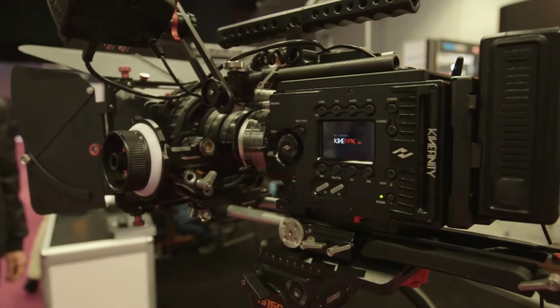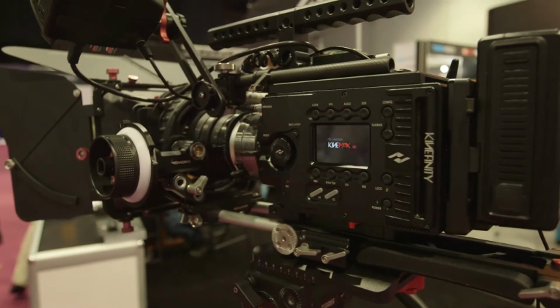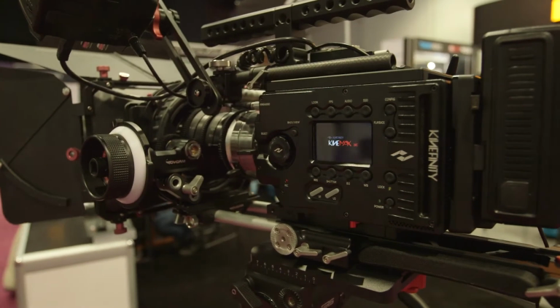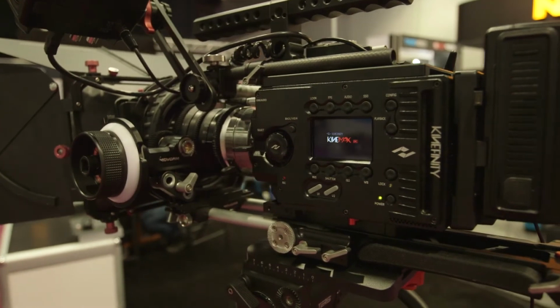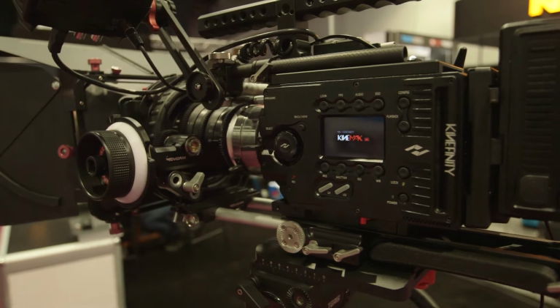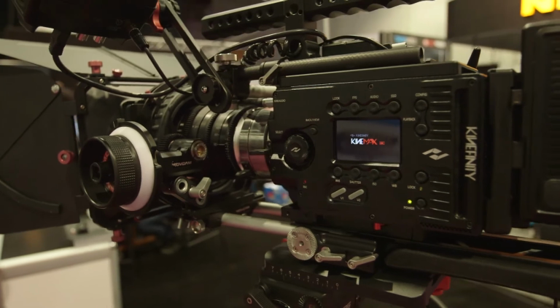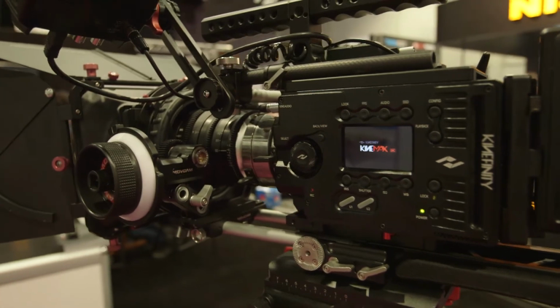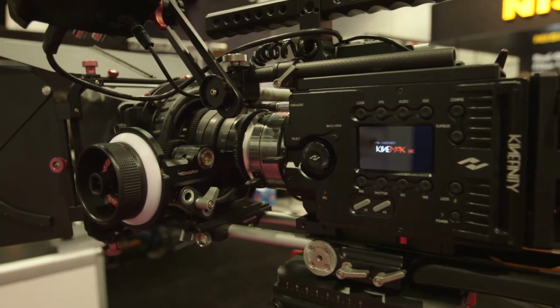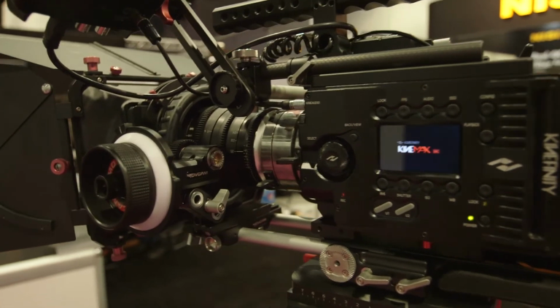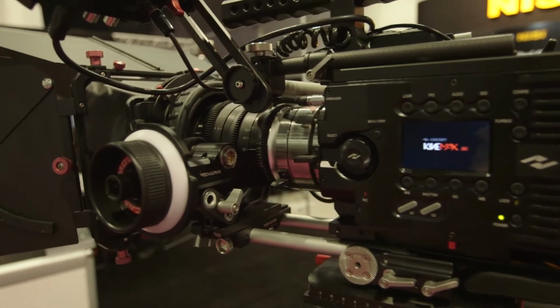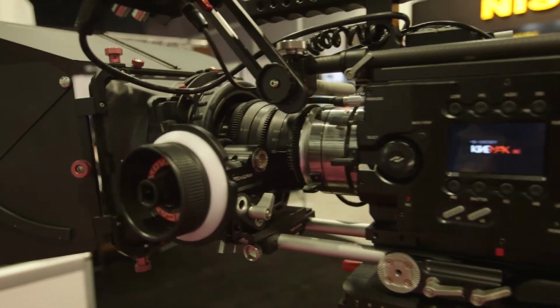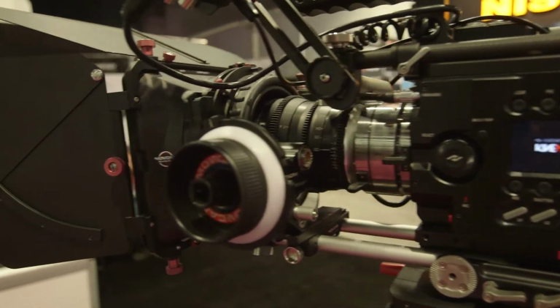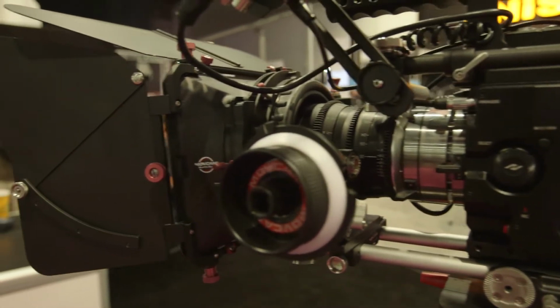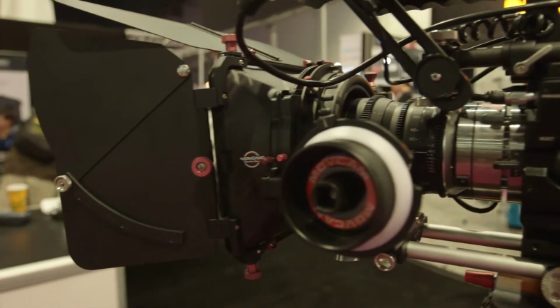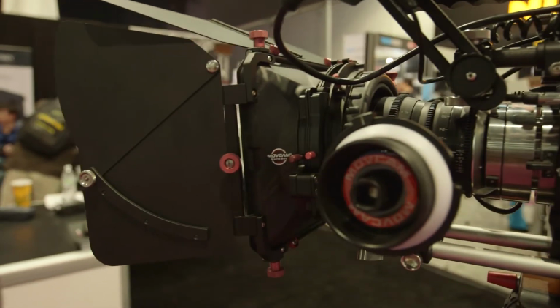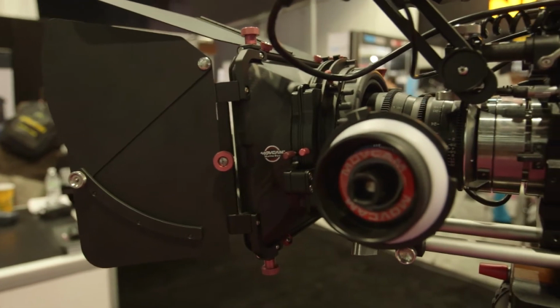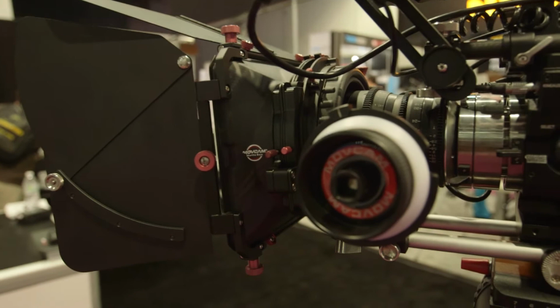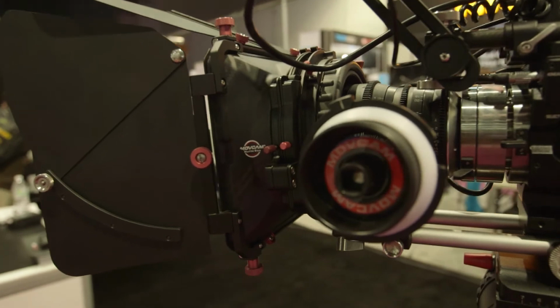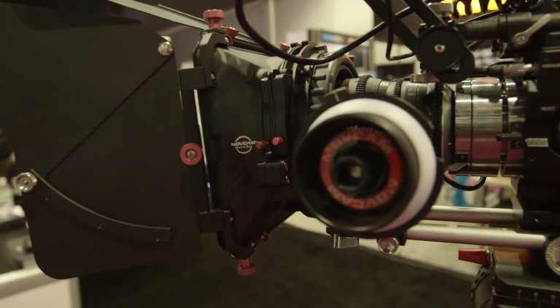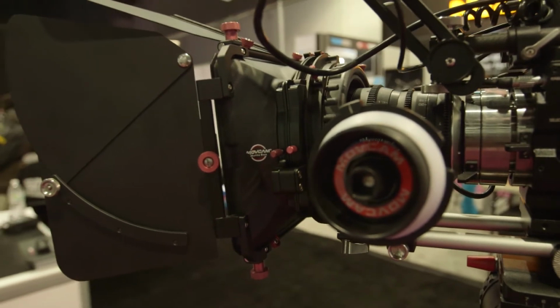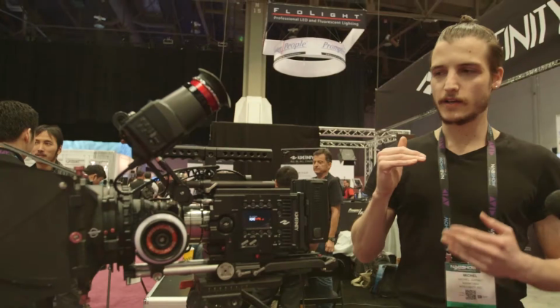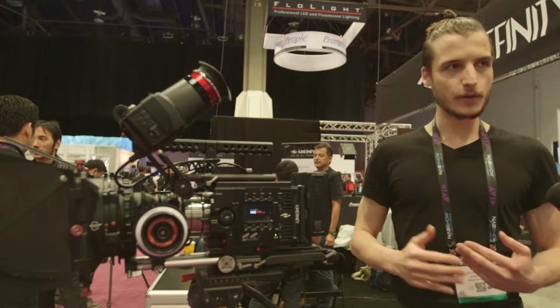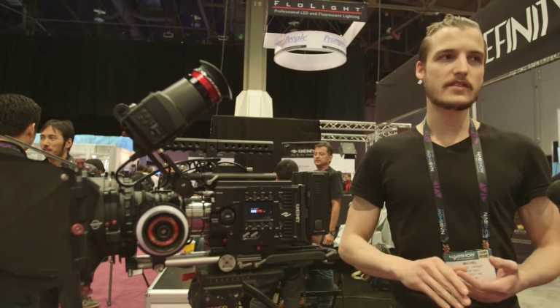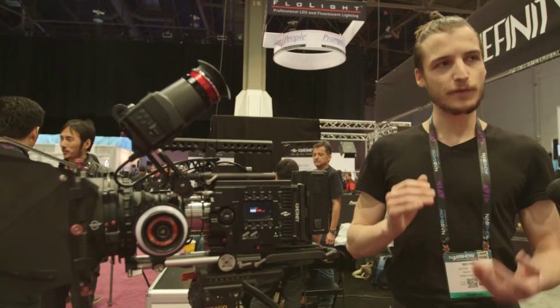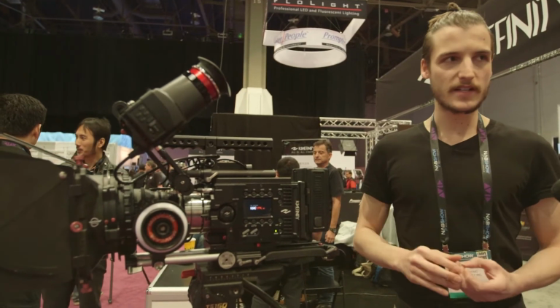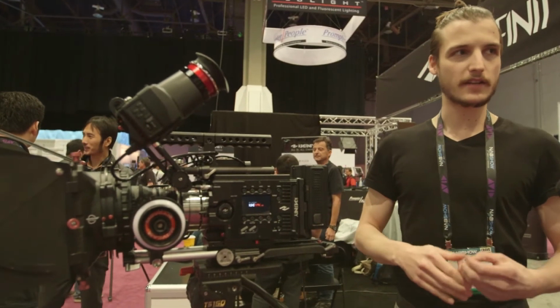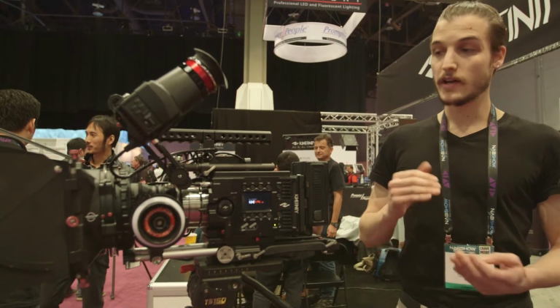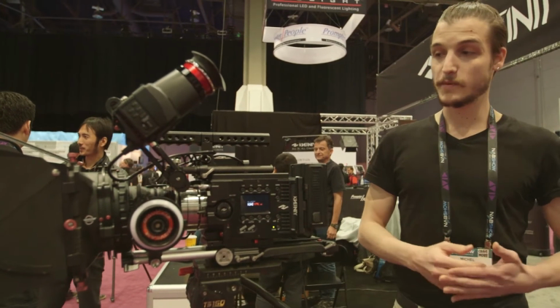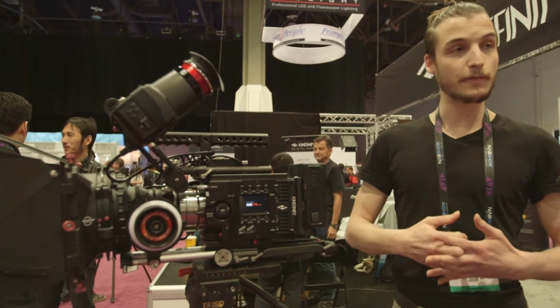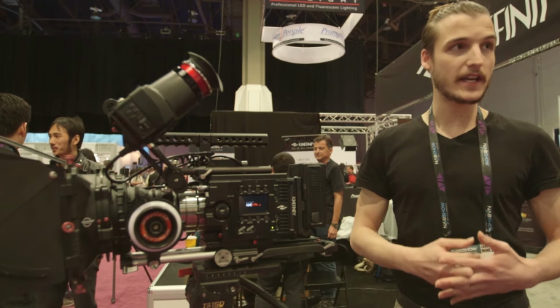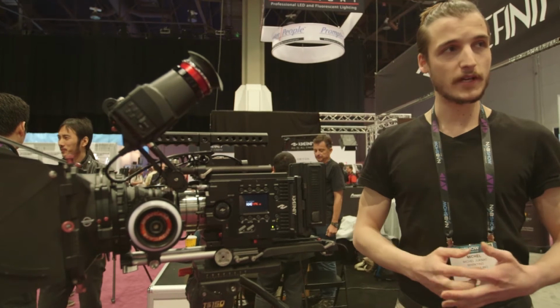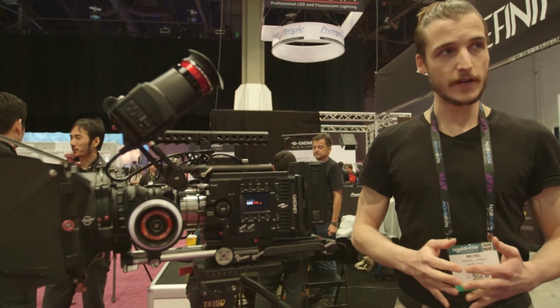The main thing about this camera is that it's very versatile. We have a lot of different resolutions, different frame rates — it can go high speed in 4K up to 100 frames.